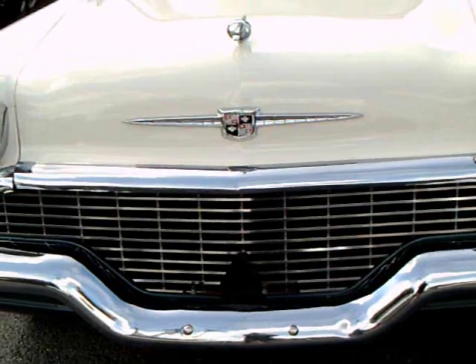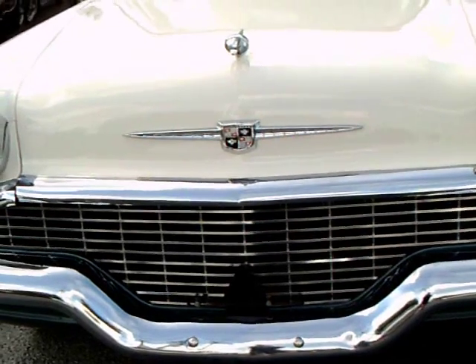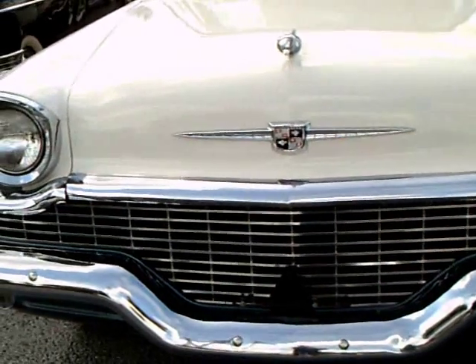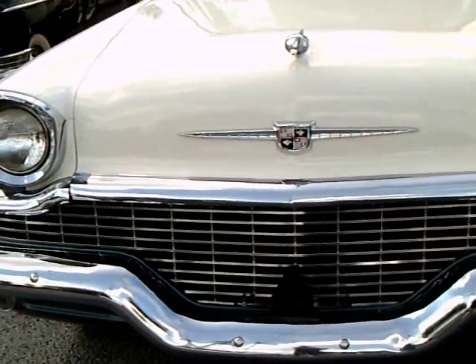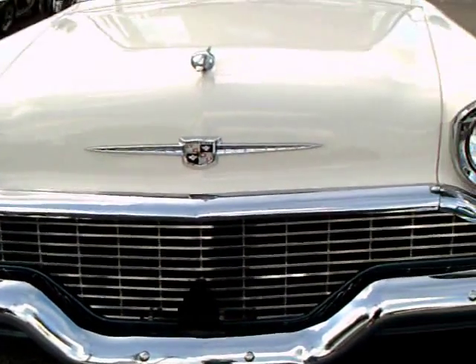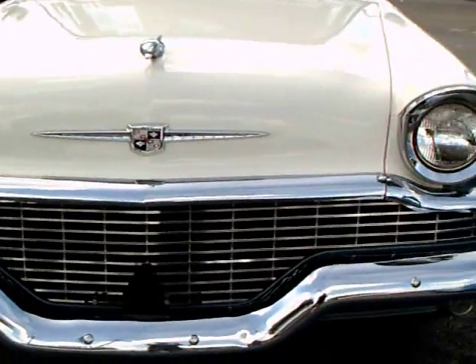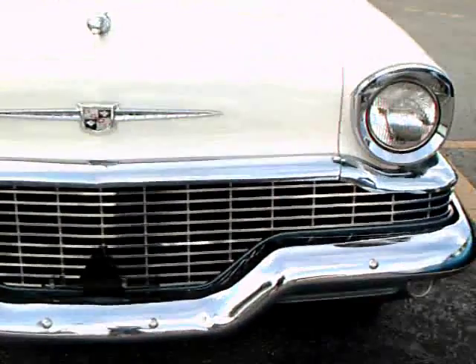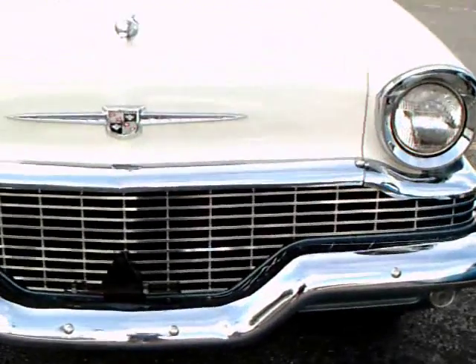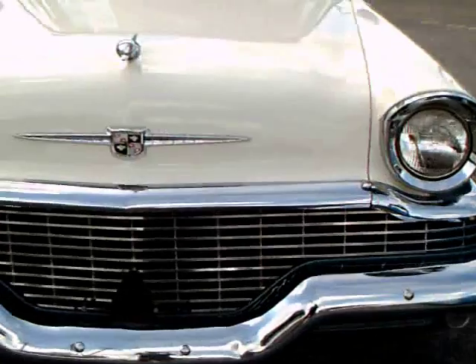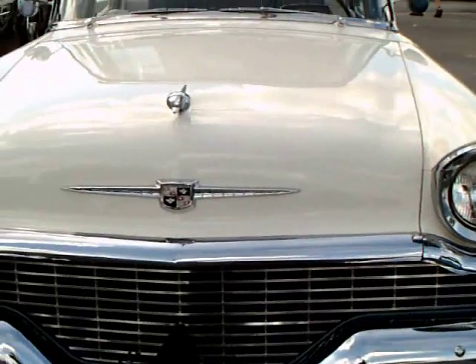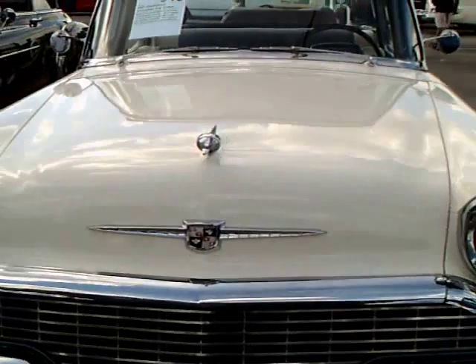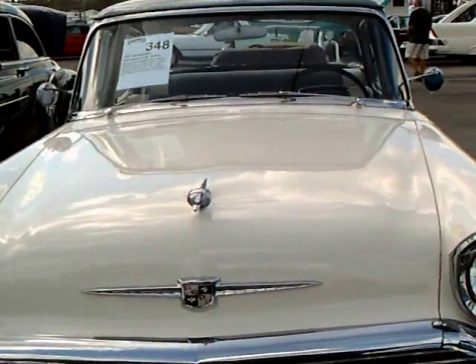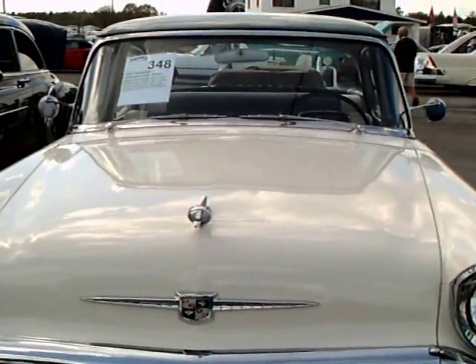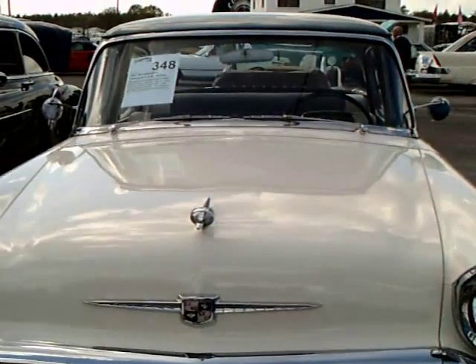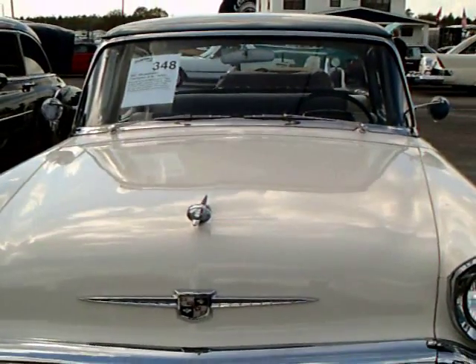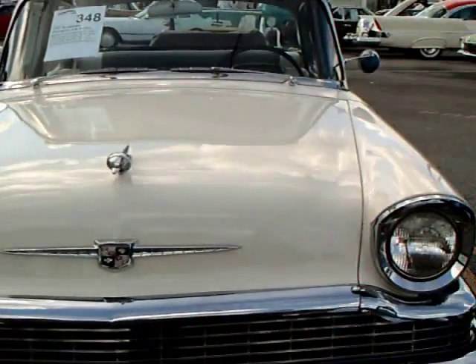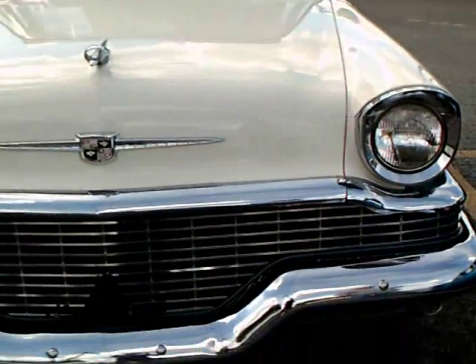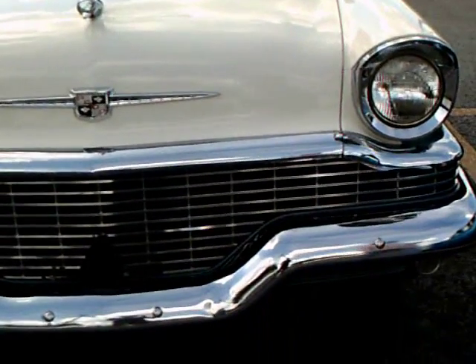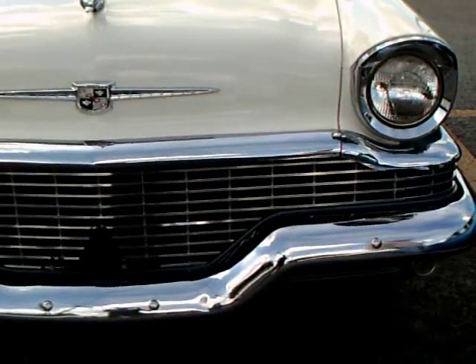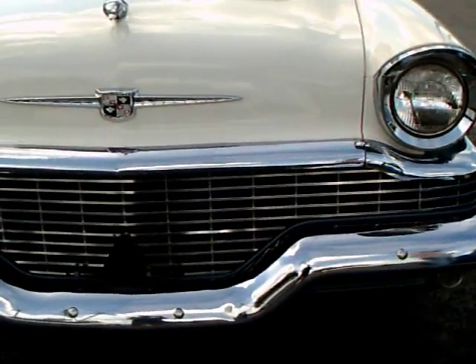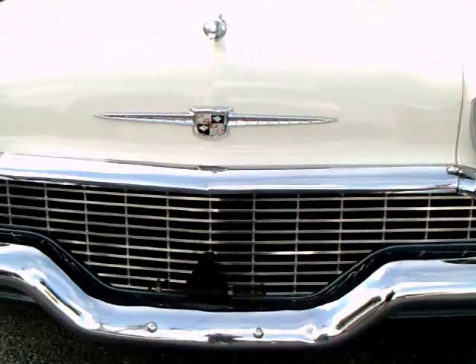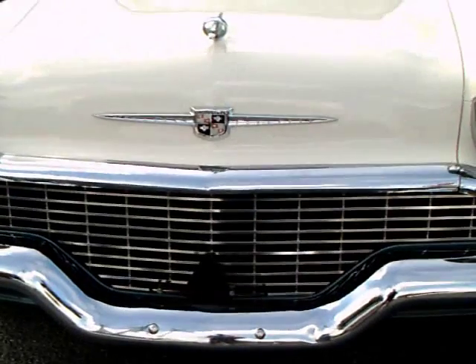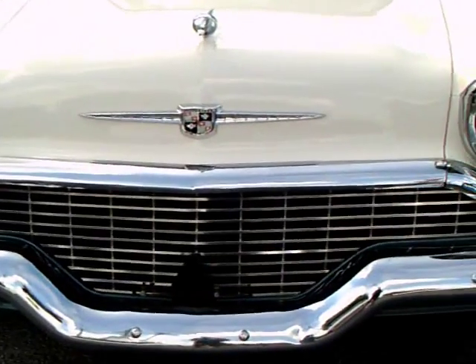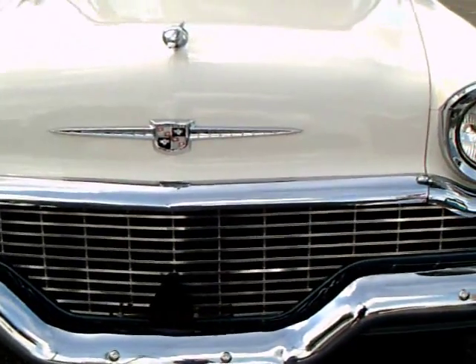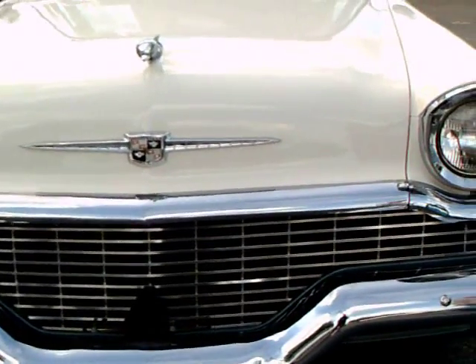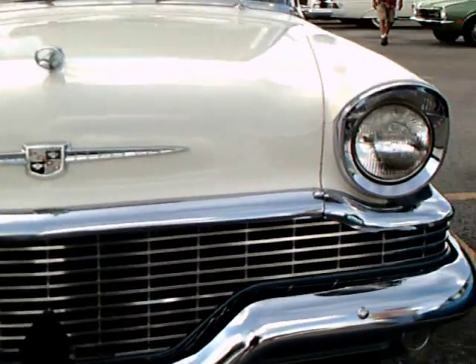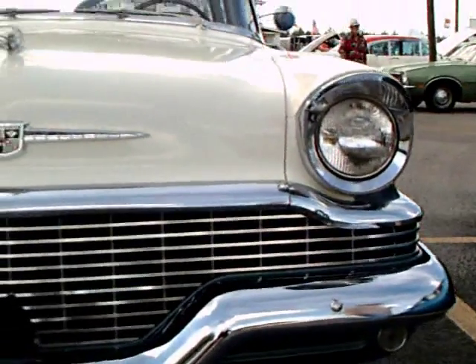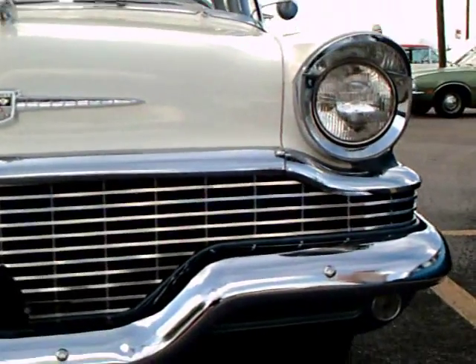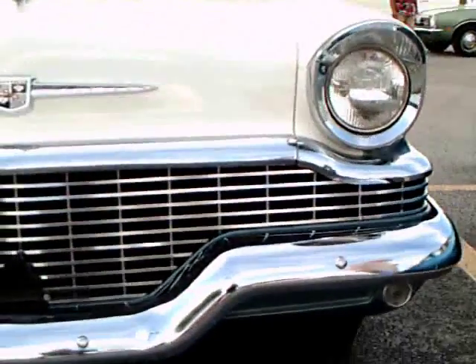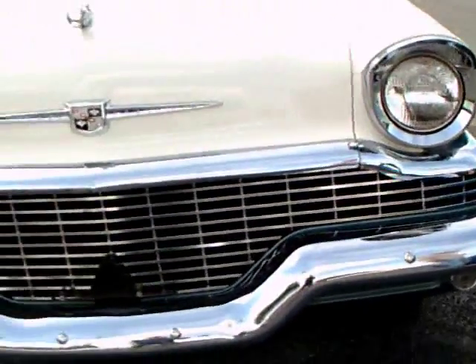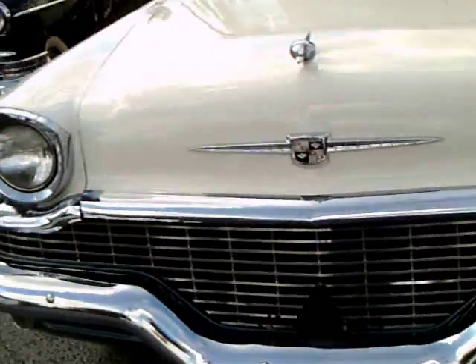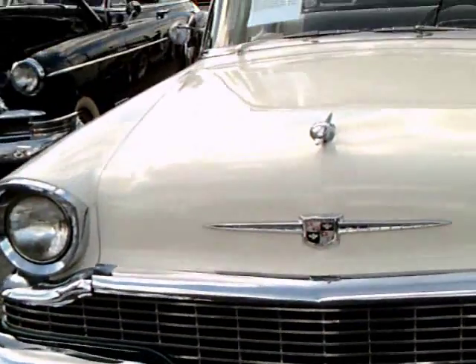This is a 1957 Studebaker Champion four-door sedan. It resembles the '56 model somewhat — it's a slight restyle.